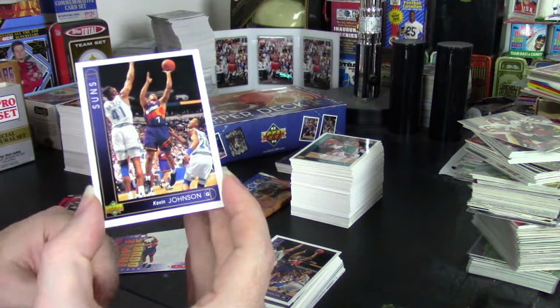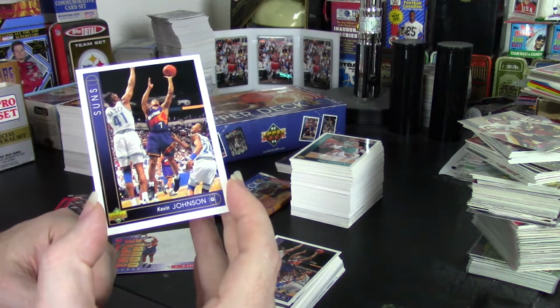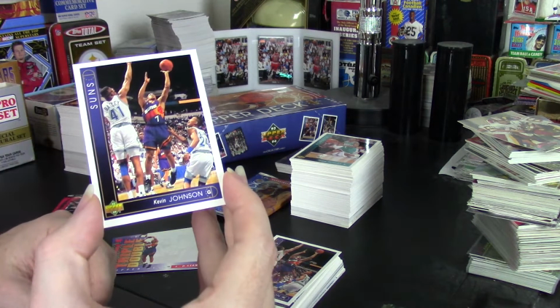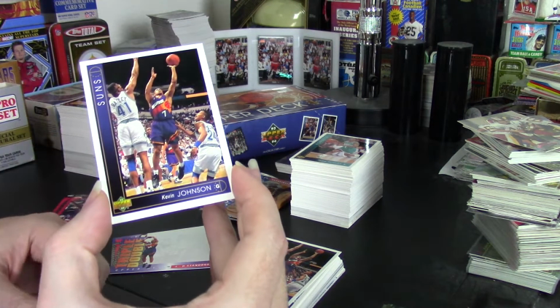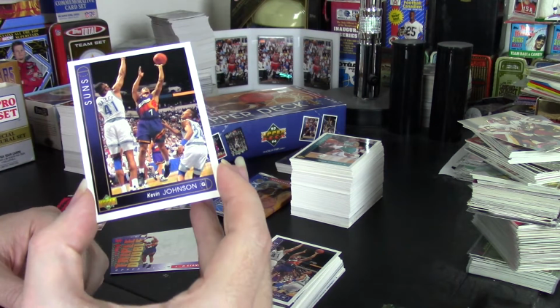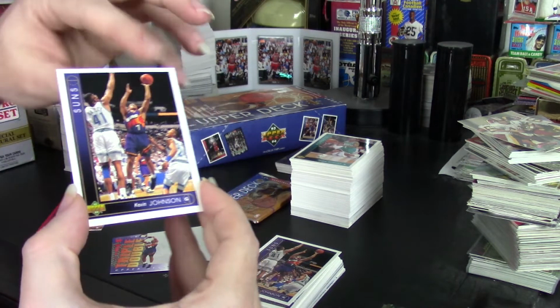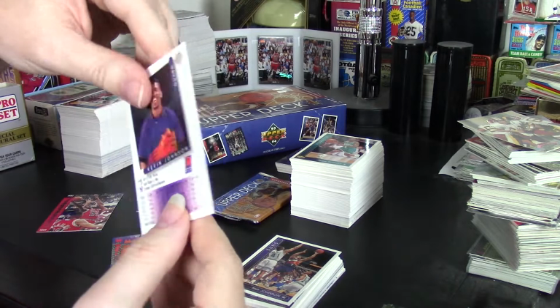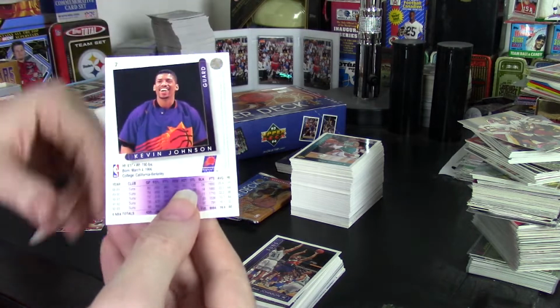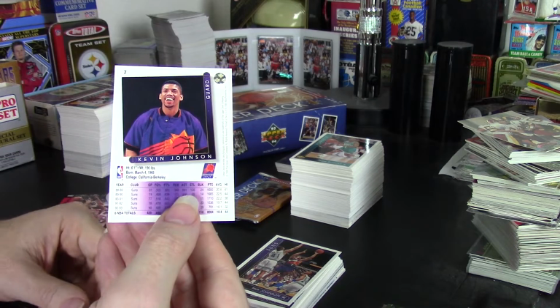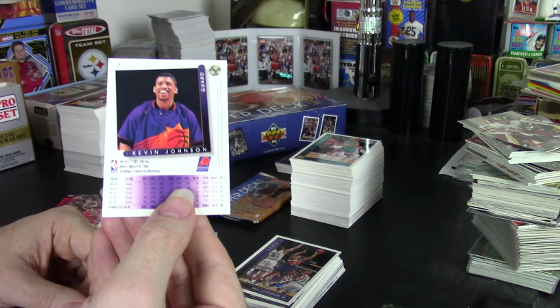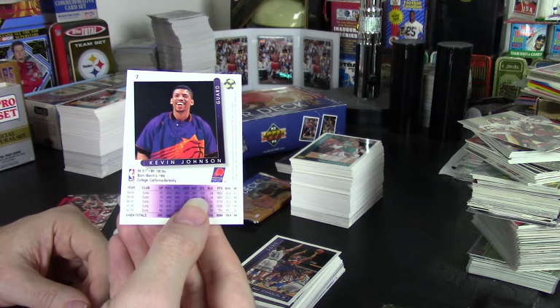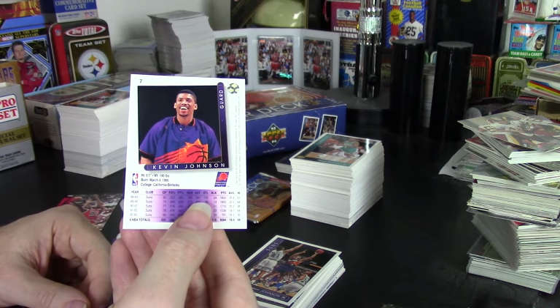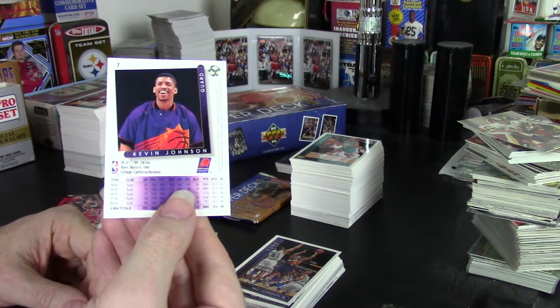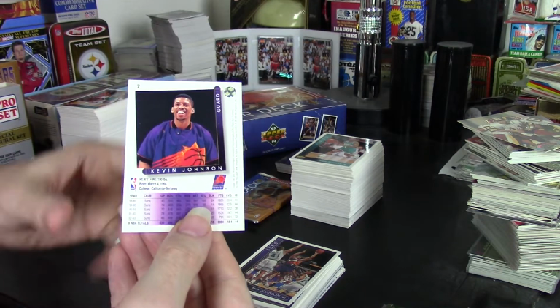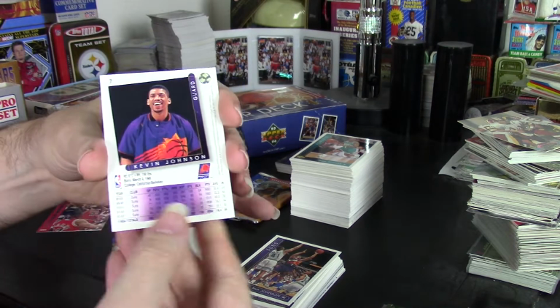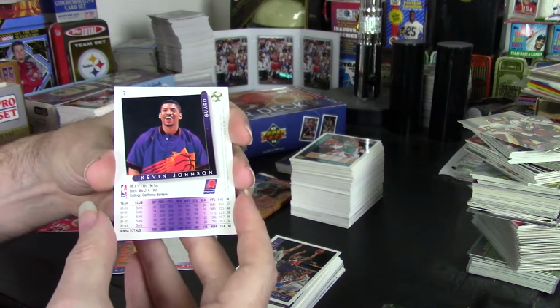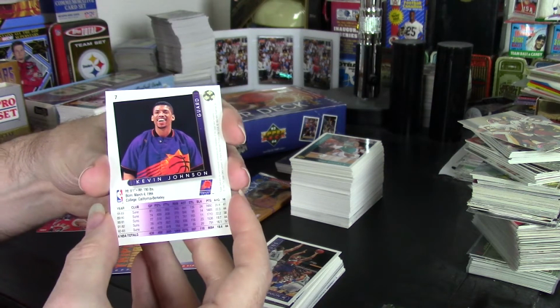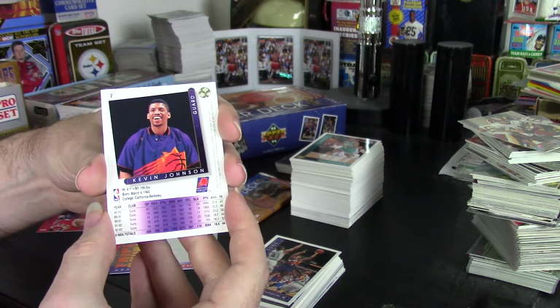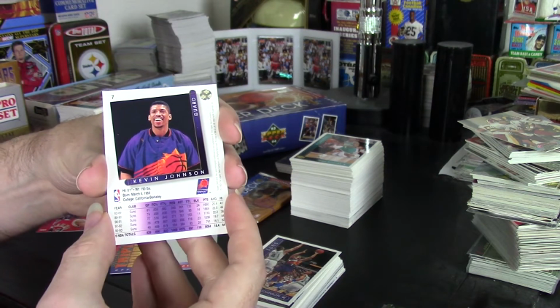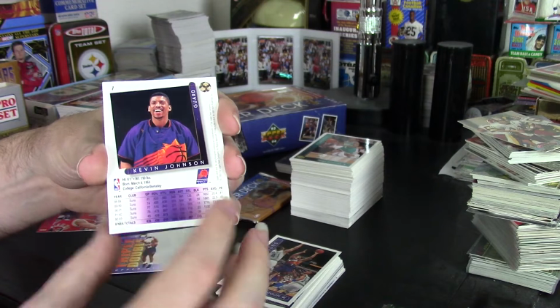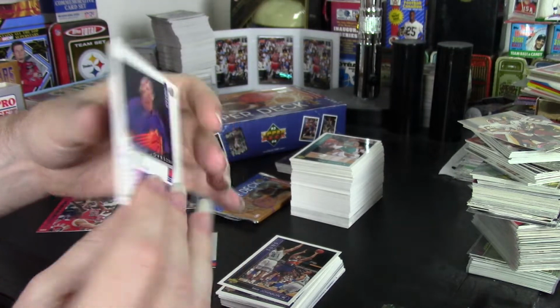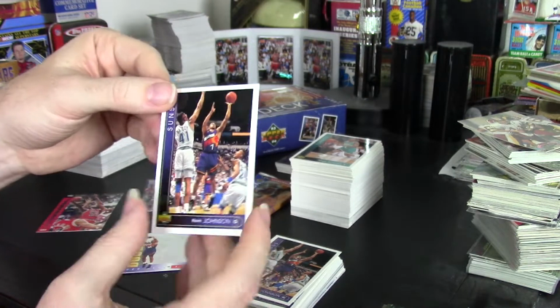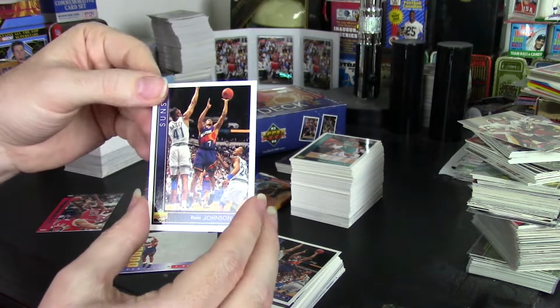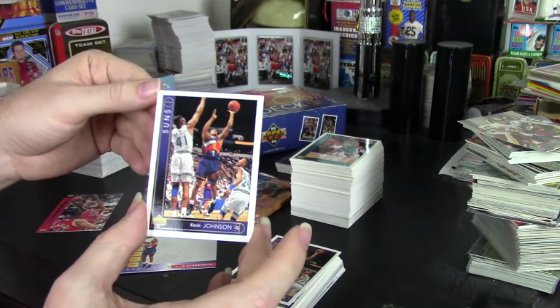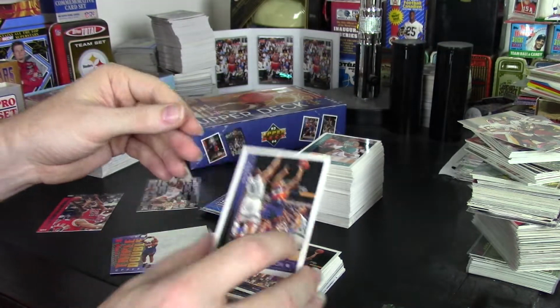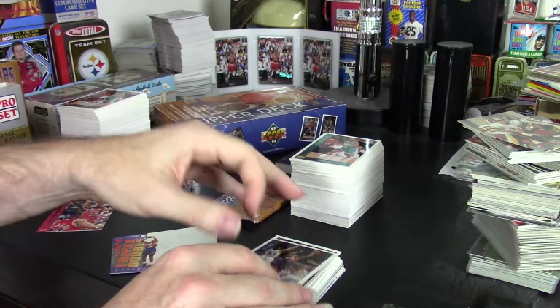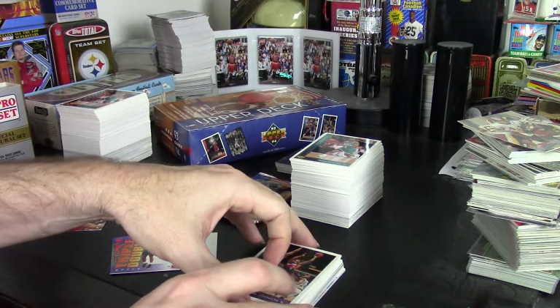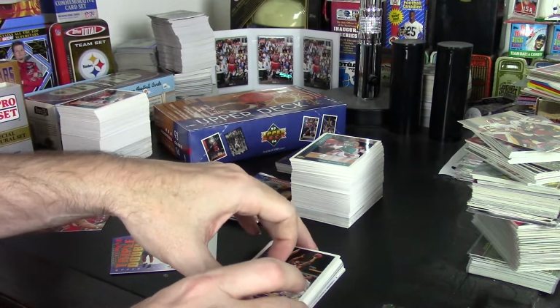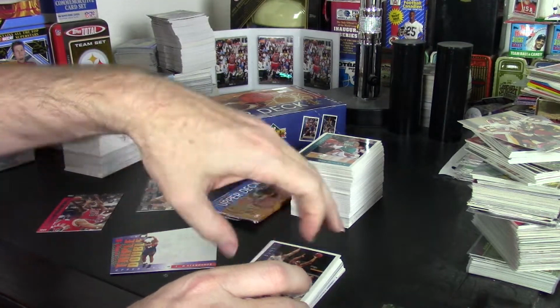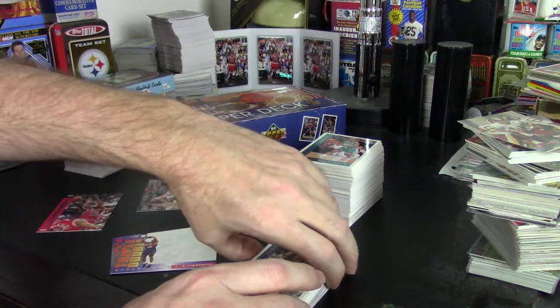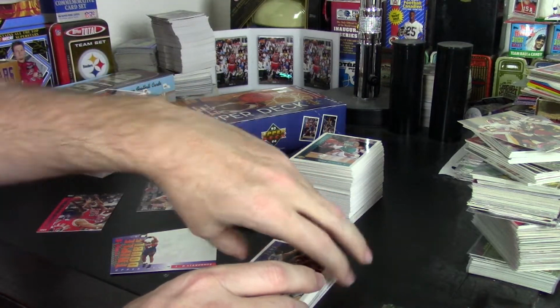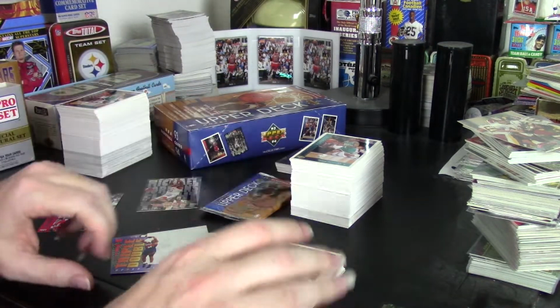They really are. This was when Upper Deck finally started making phenomenal card sets, and this was across all the sports. These cards all came out great, even with the different designs.